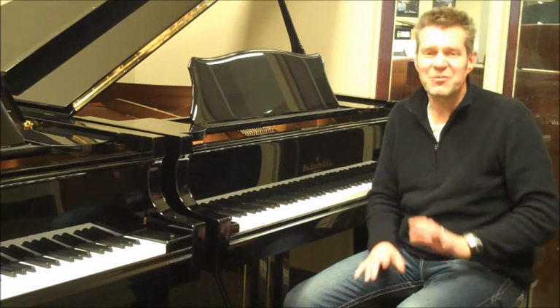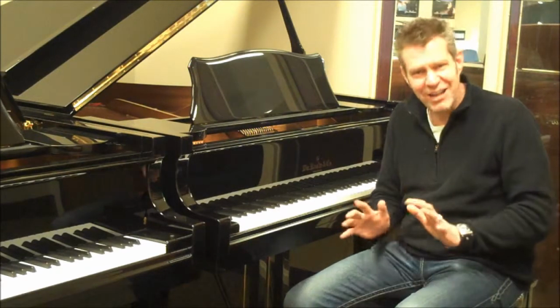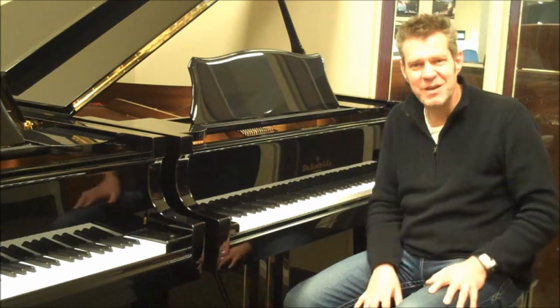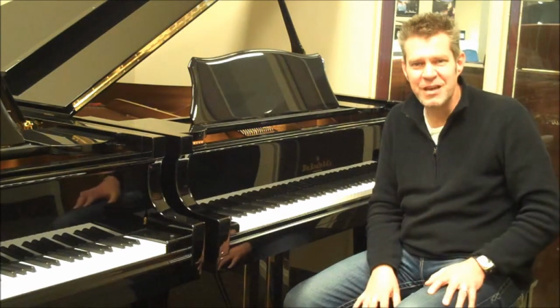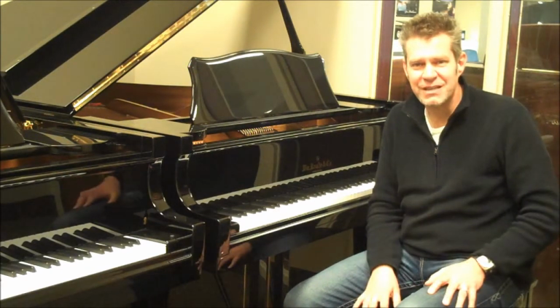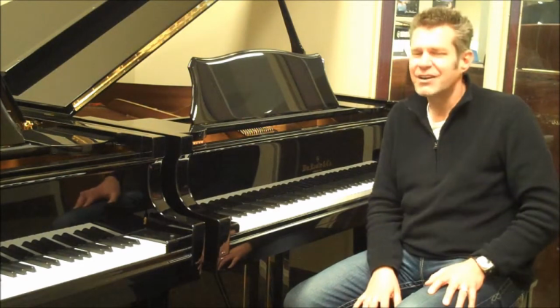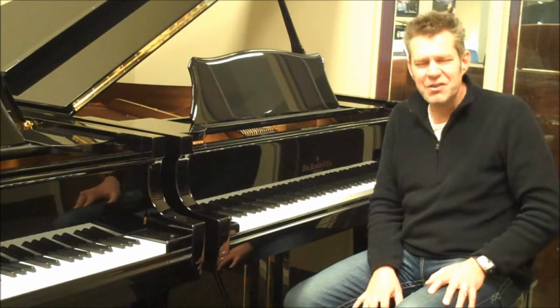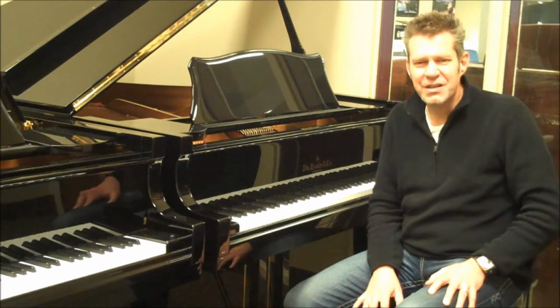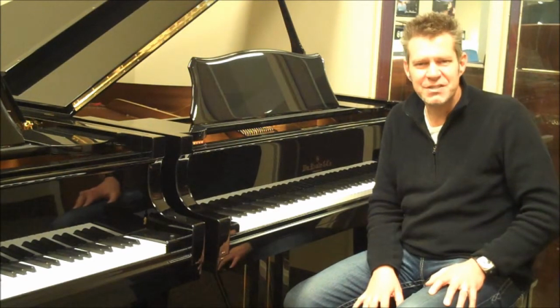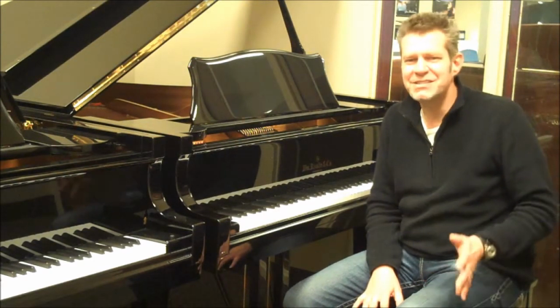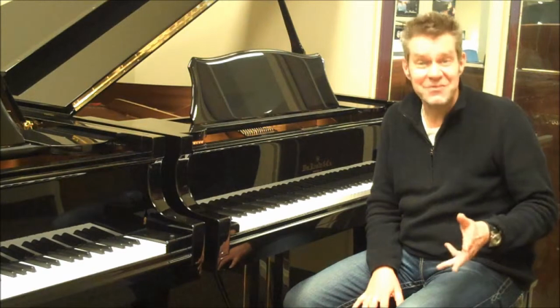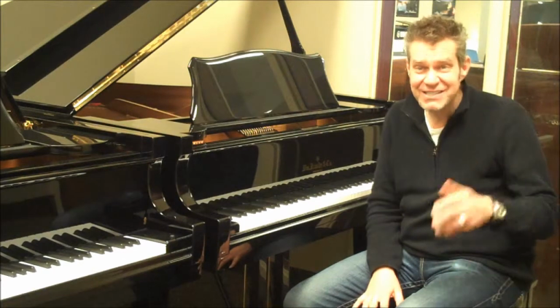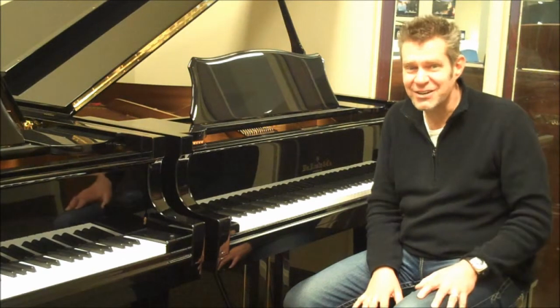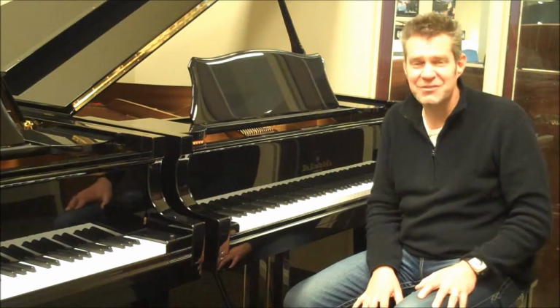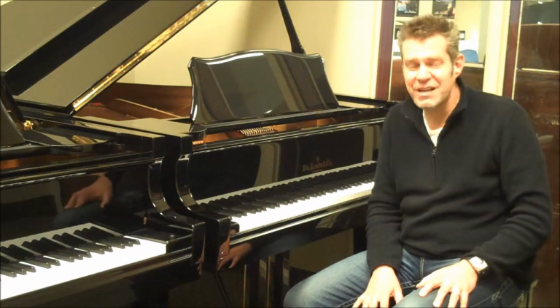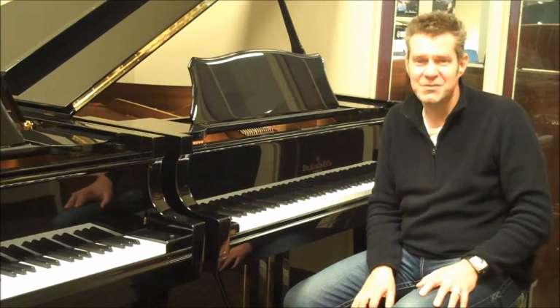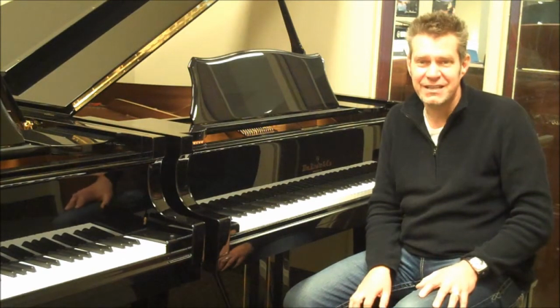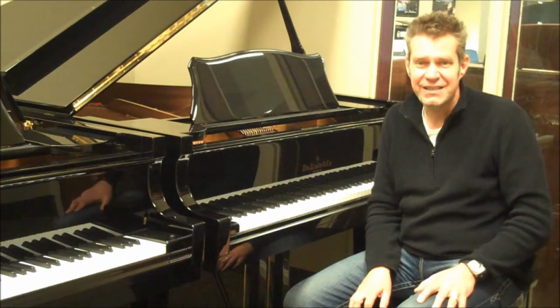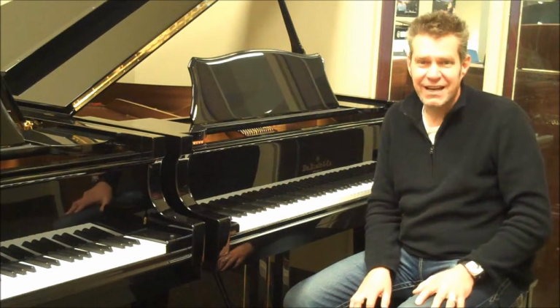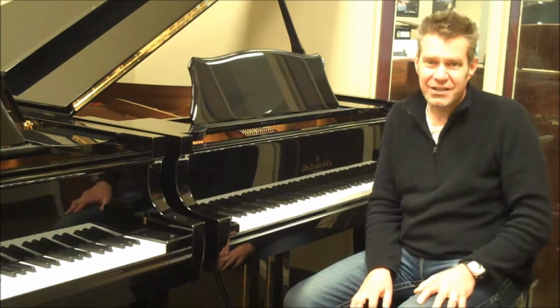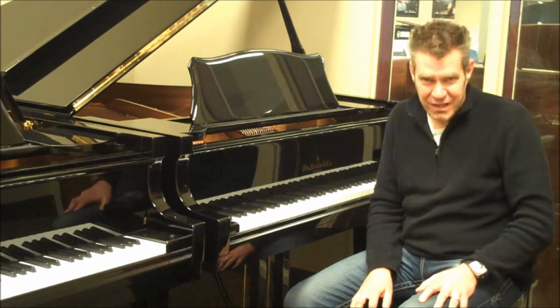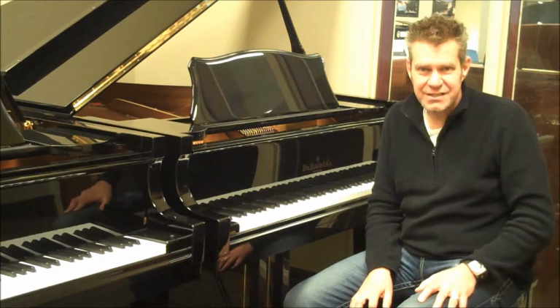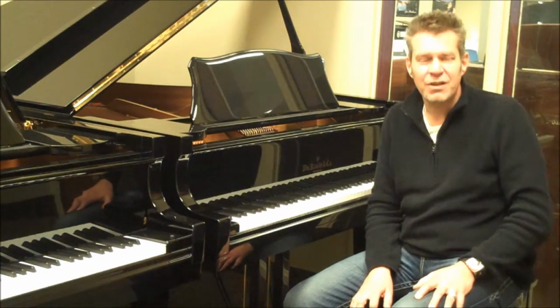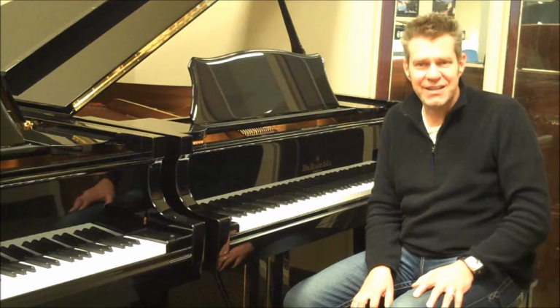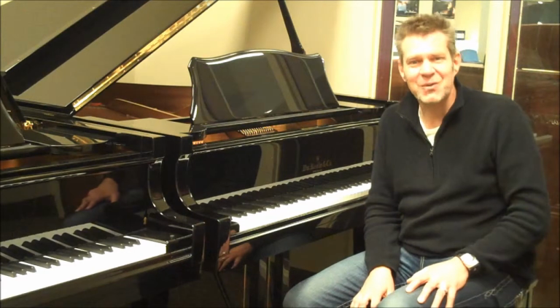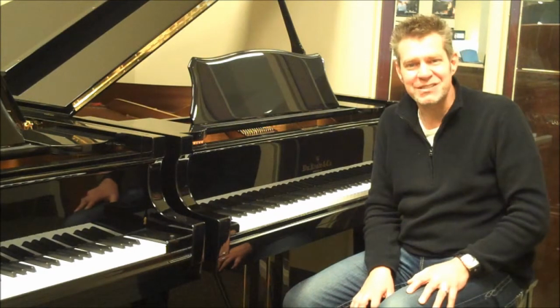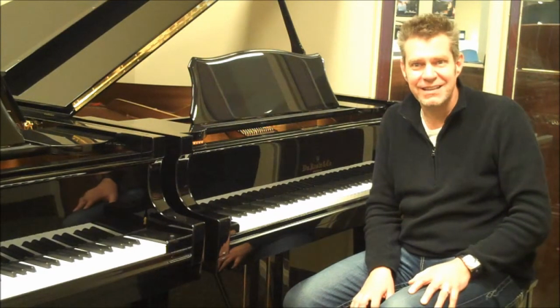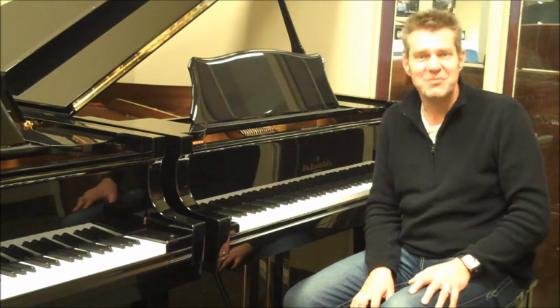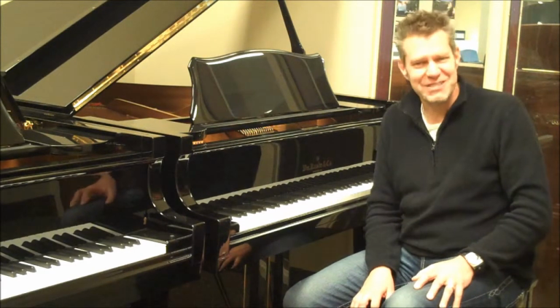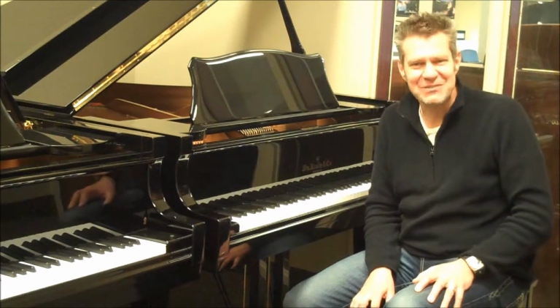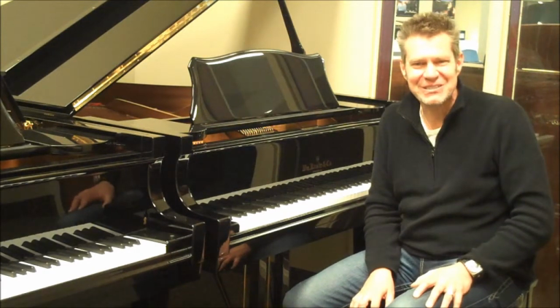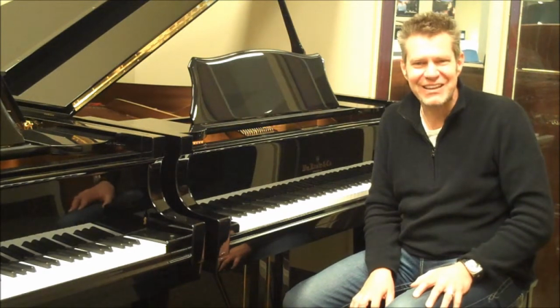So I highly recommend this piano to you. Call us with any questions, please come in and visit us. We've got great guys working here at all of our locations and would love to answer your questions and get you some more specific information. Thank you.